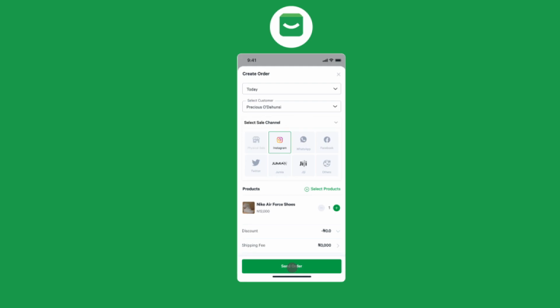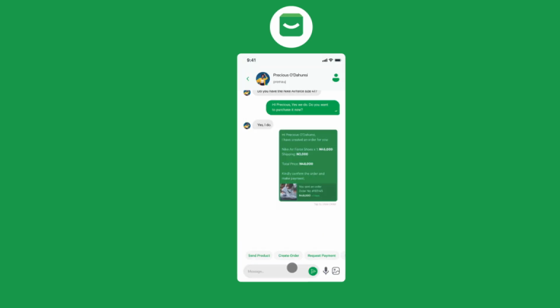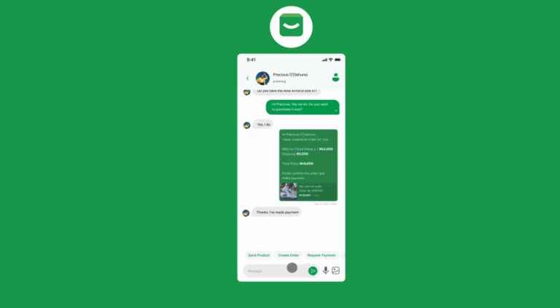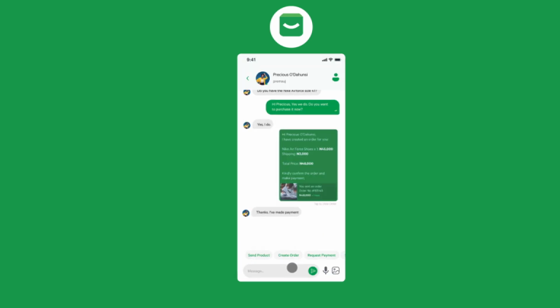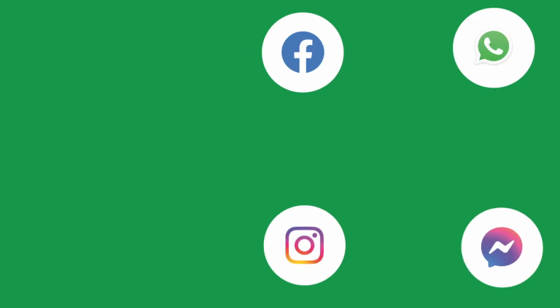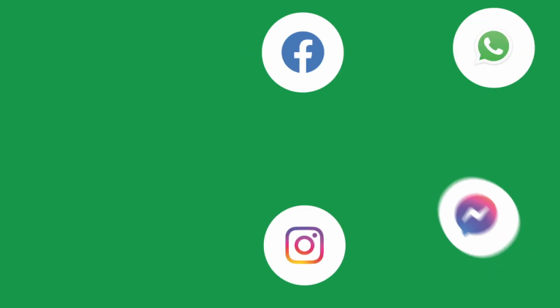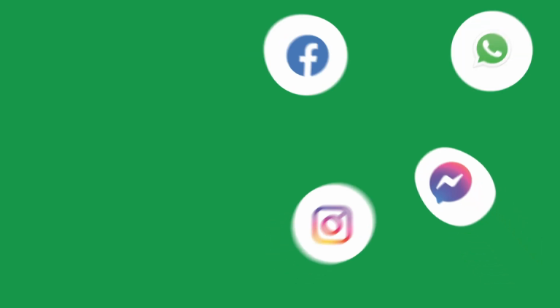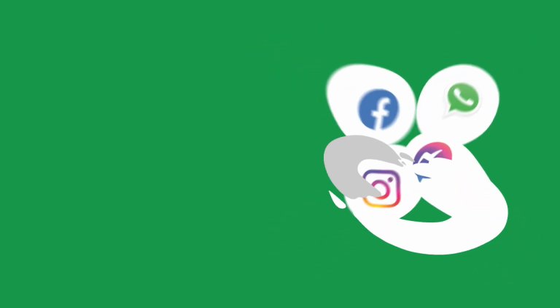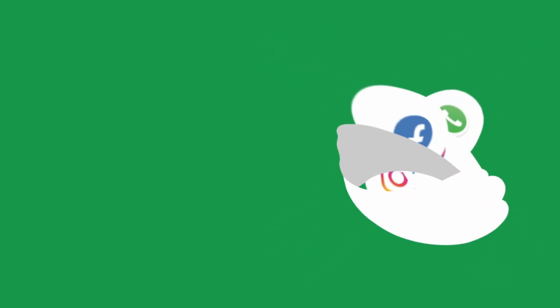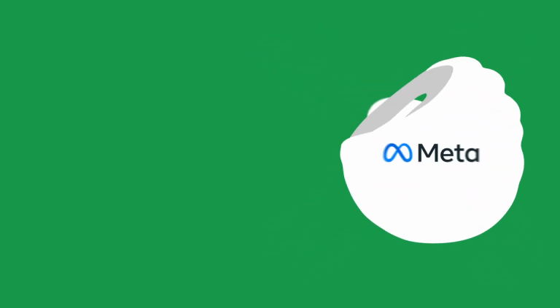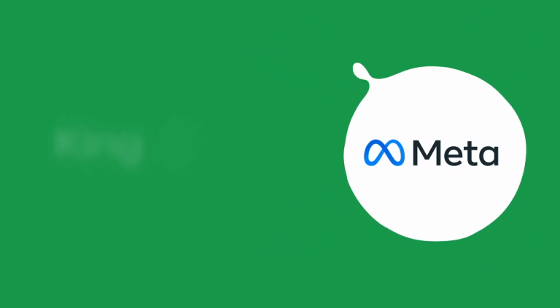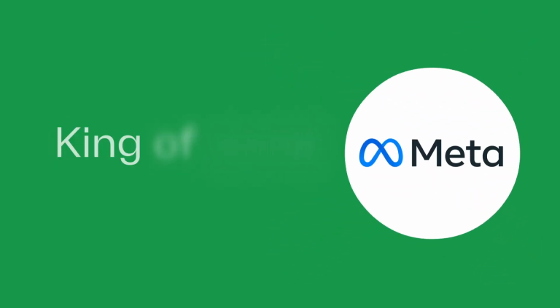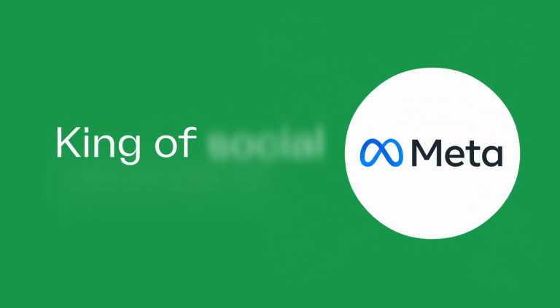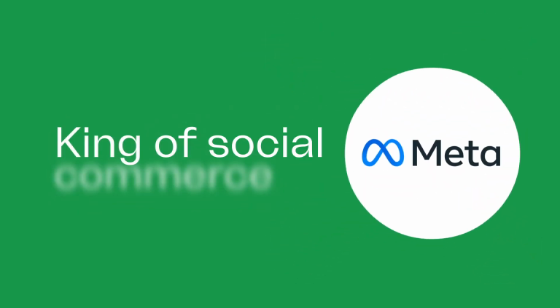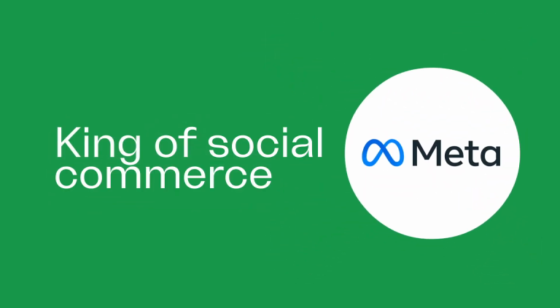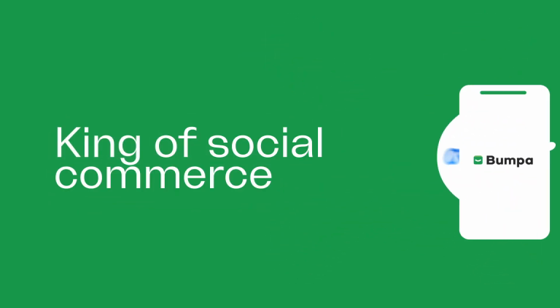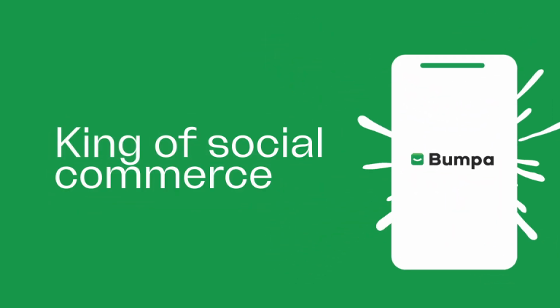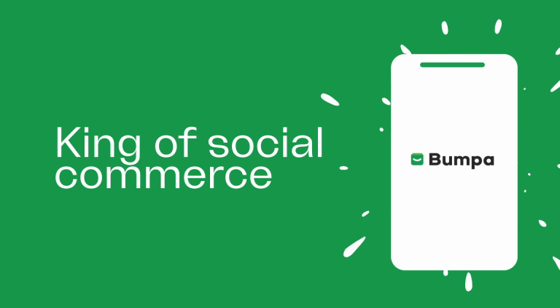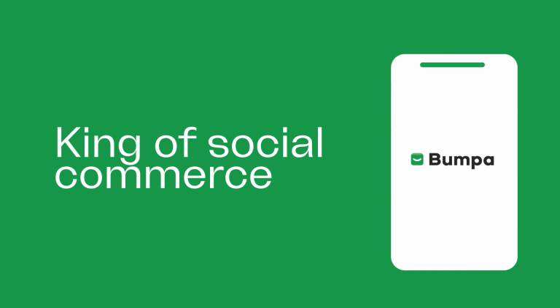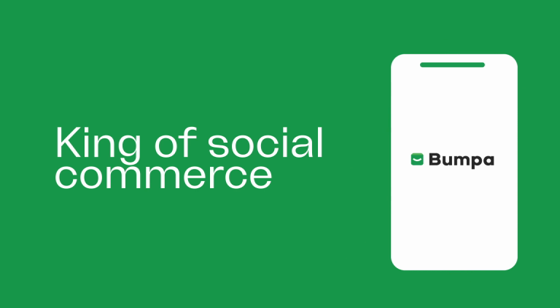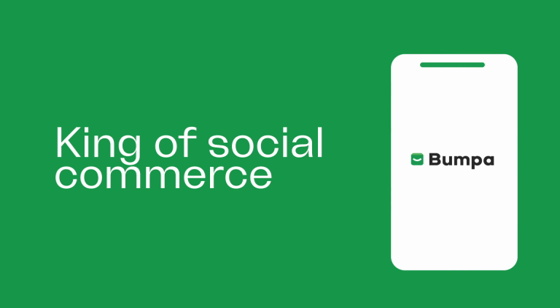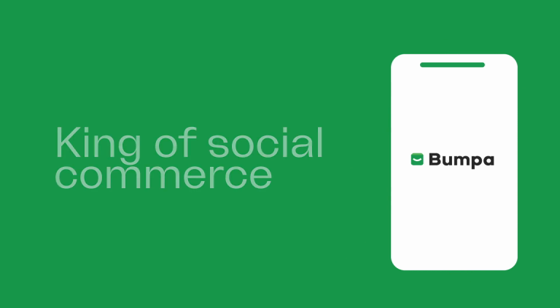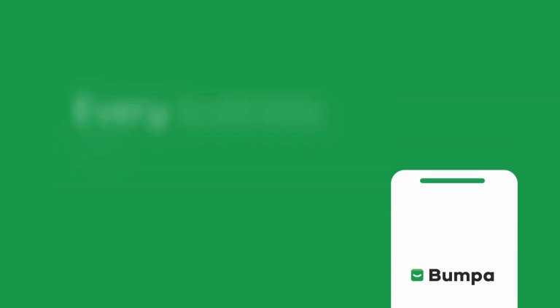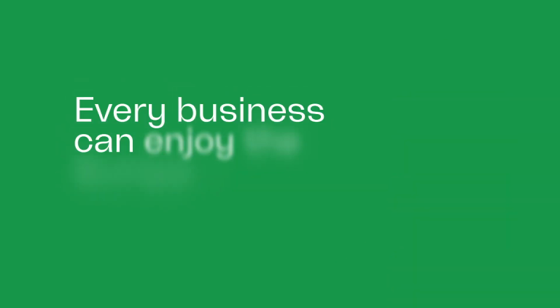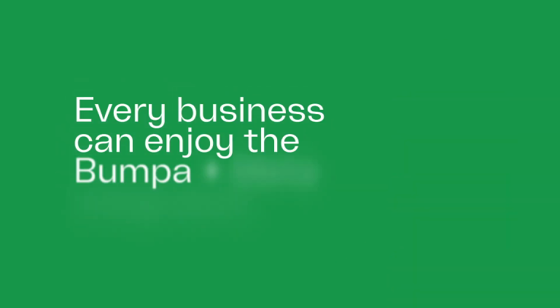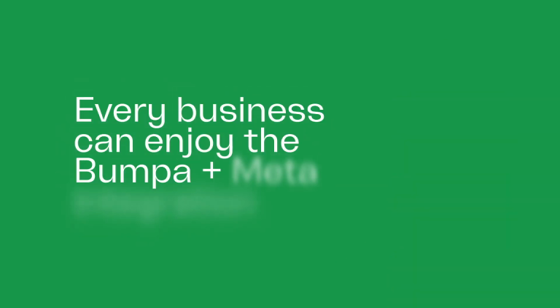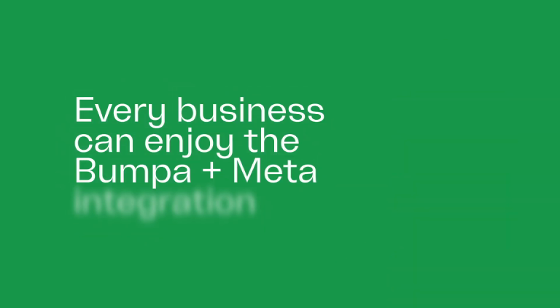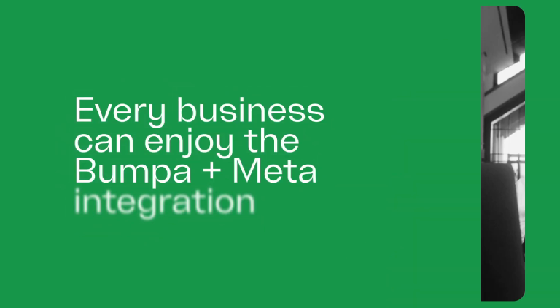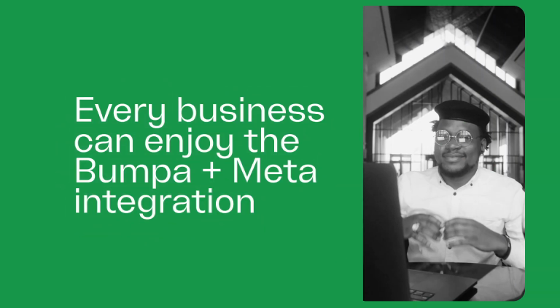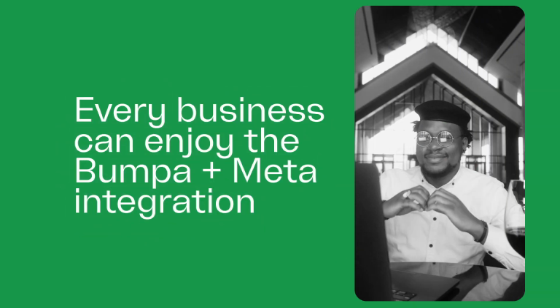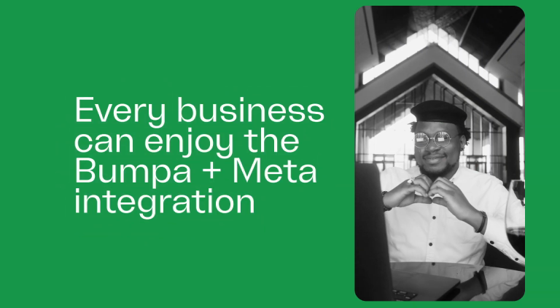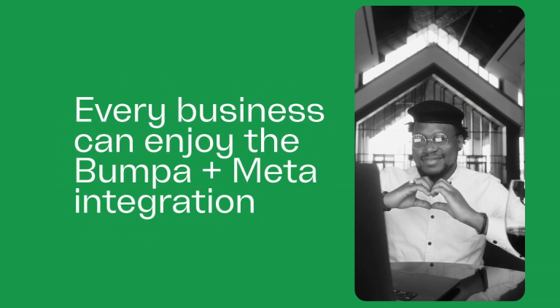Here's another name you can call Bumper: the king of social commerce. And in this kingdom, every business can enjoy the Bumper and Meta integration.